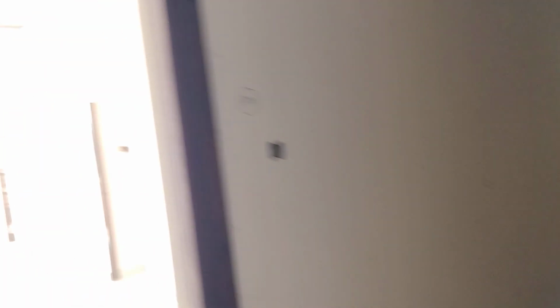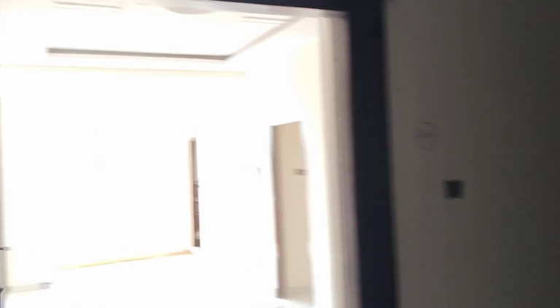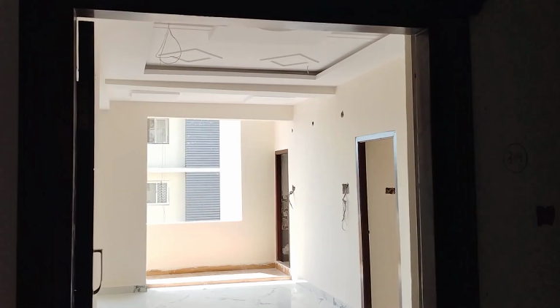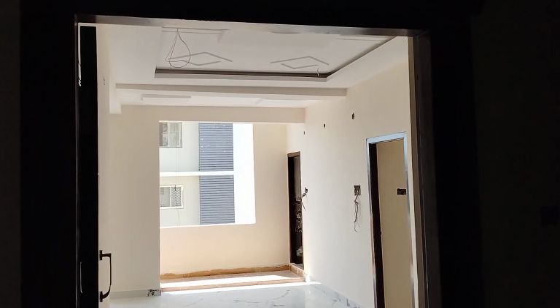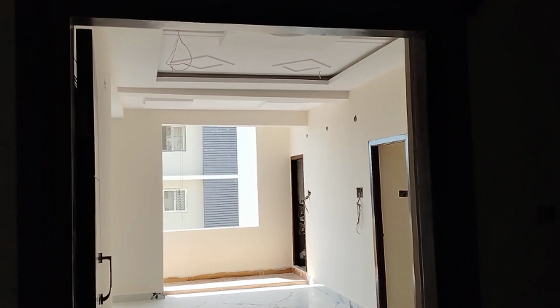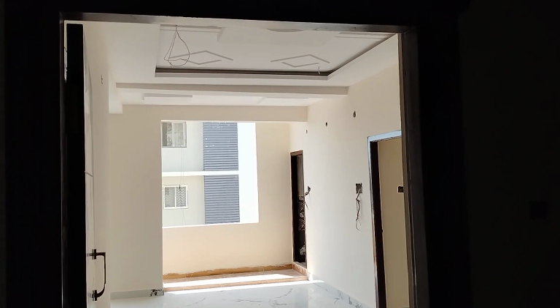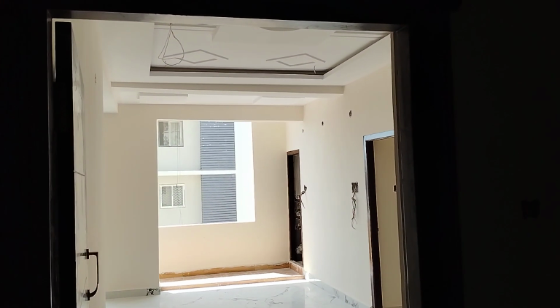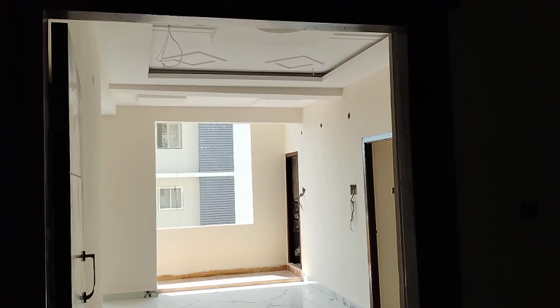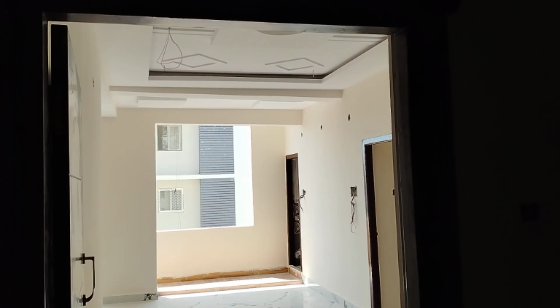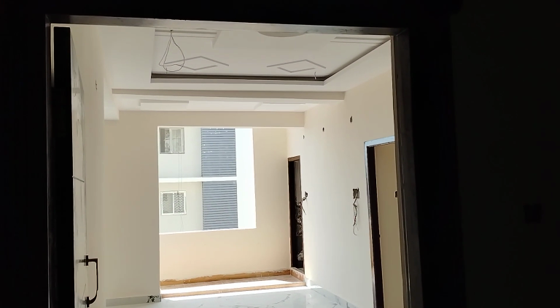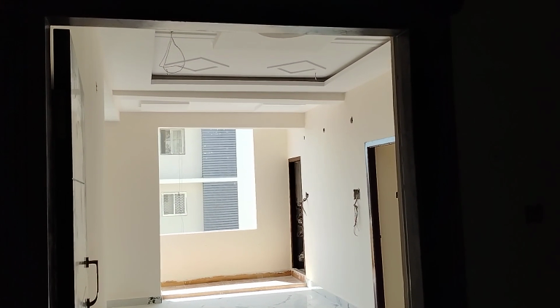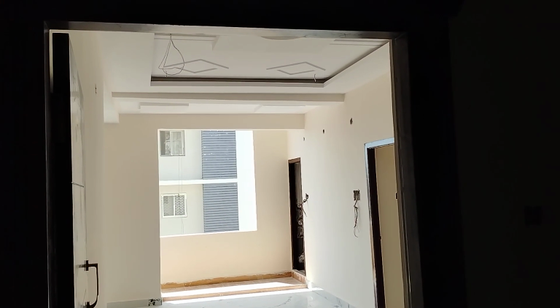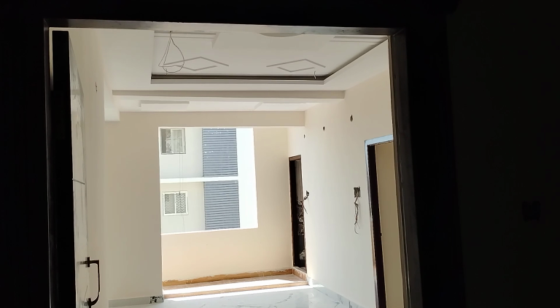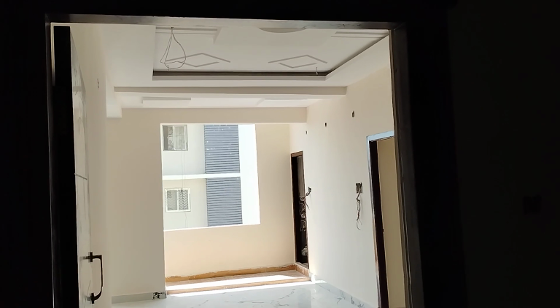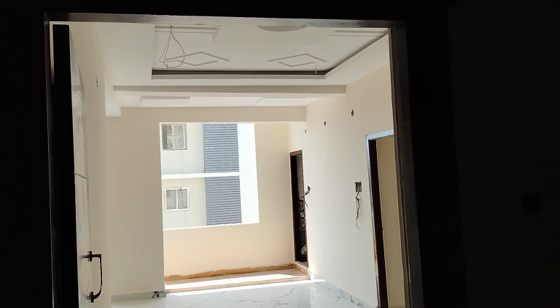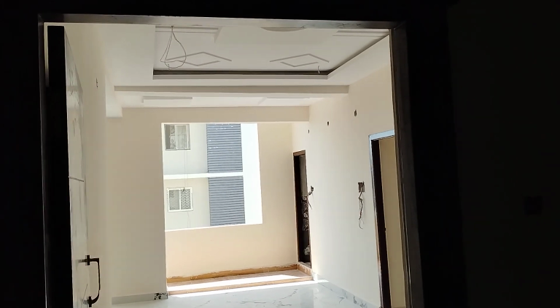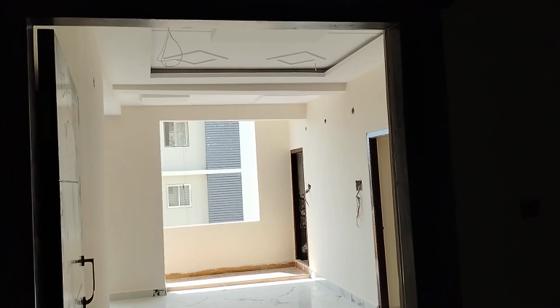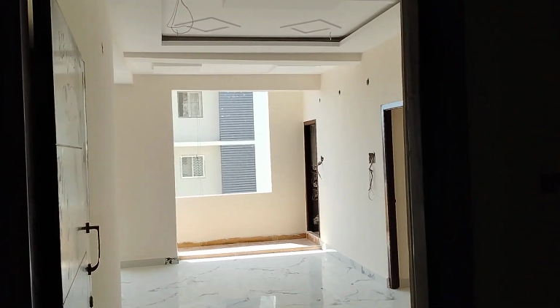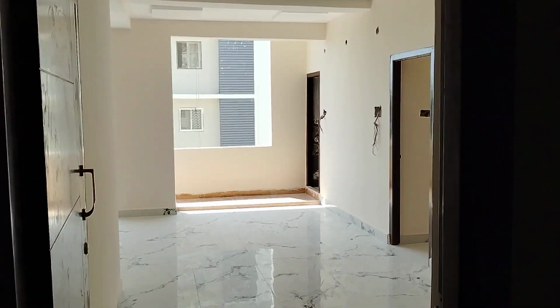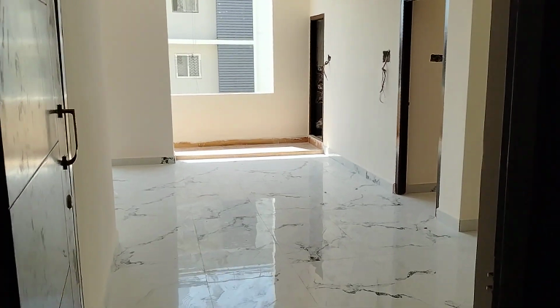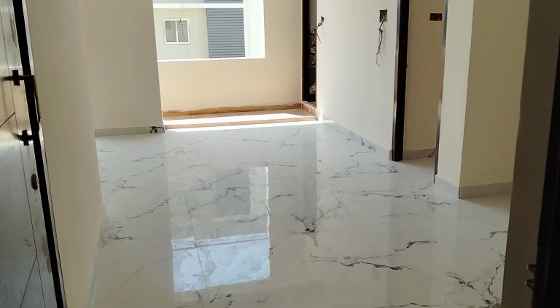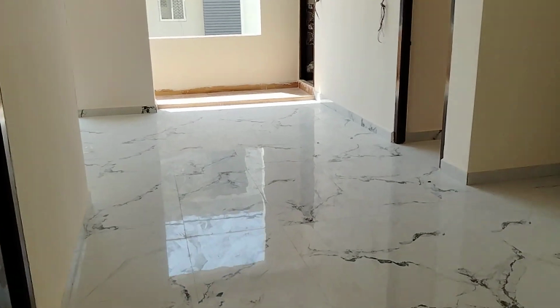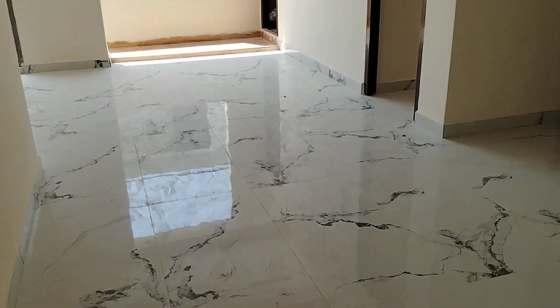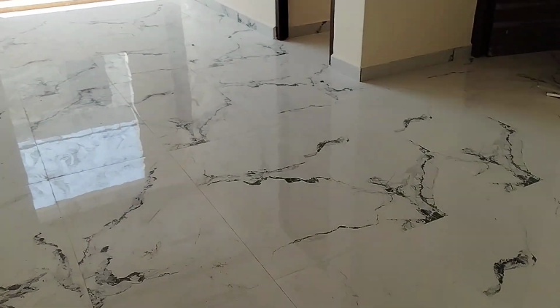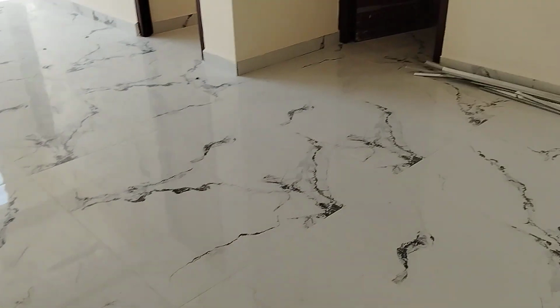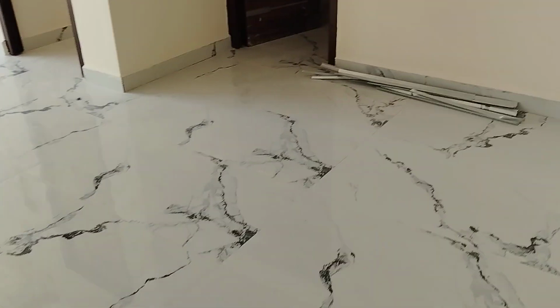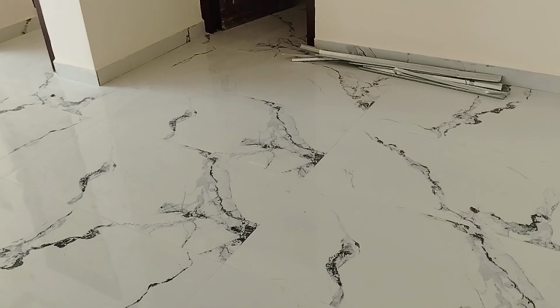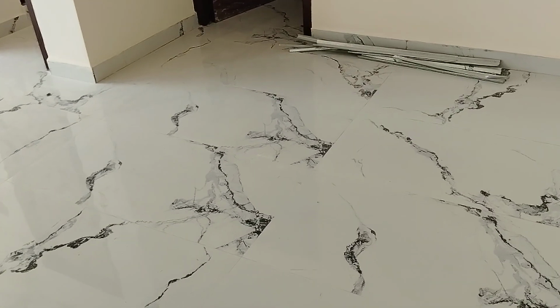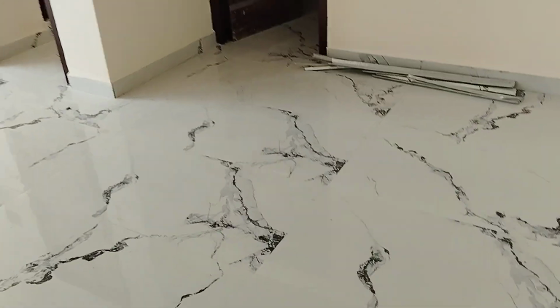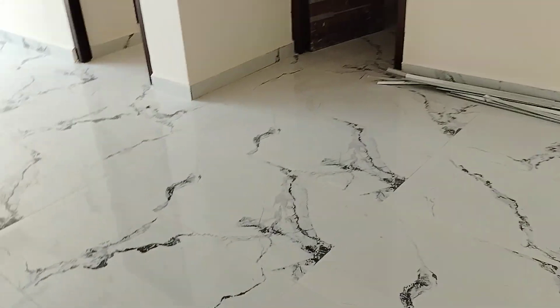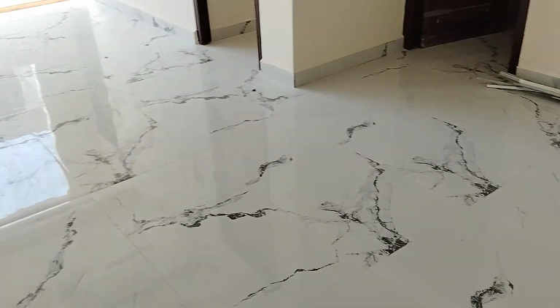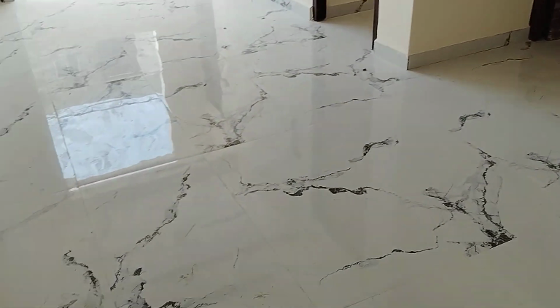This is a 3BHK flat. This will be the entrance, and here is the hall.